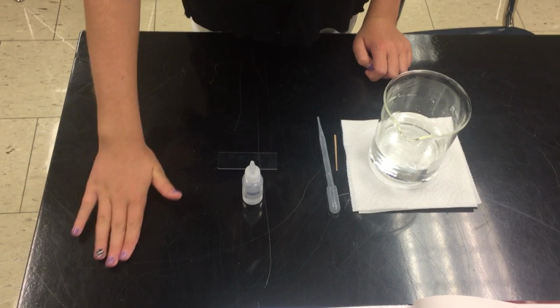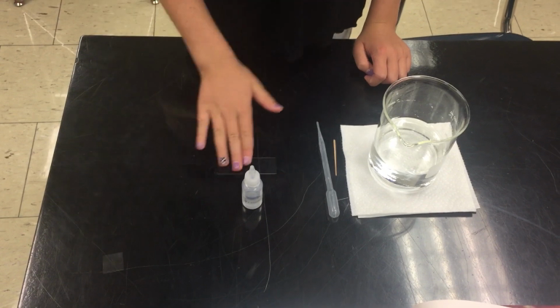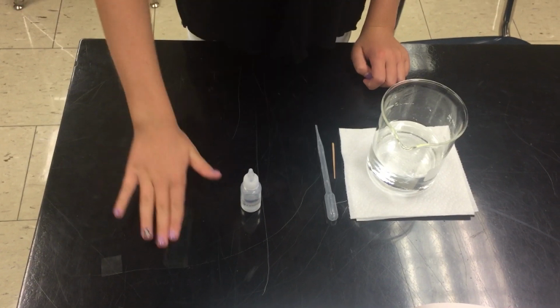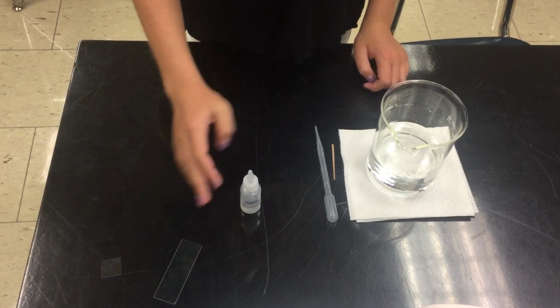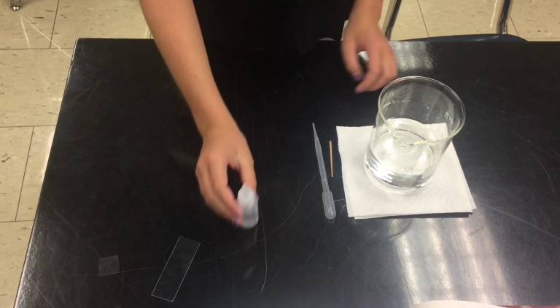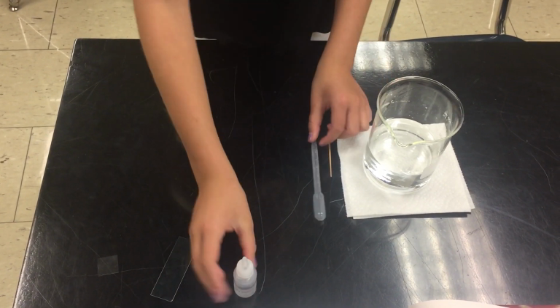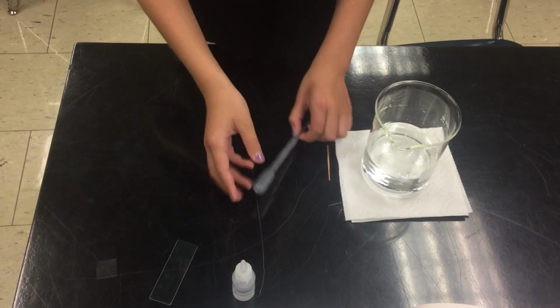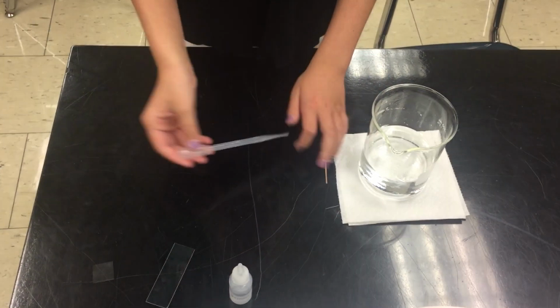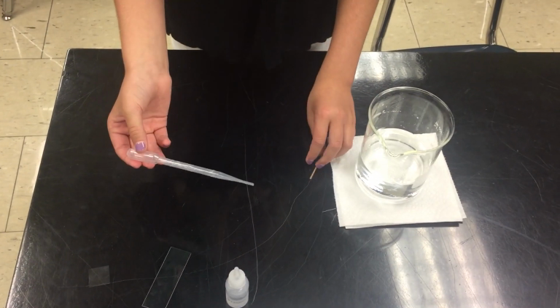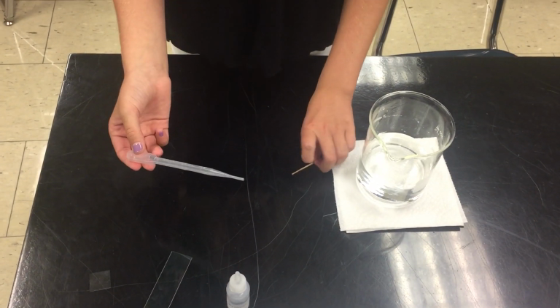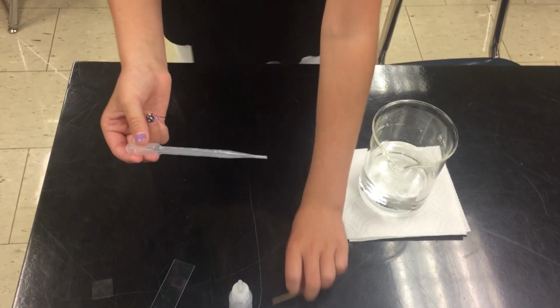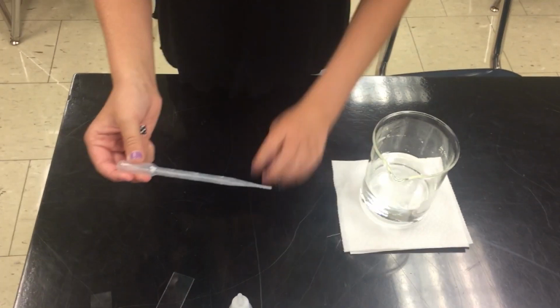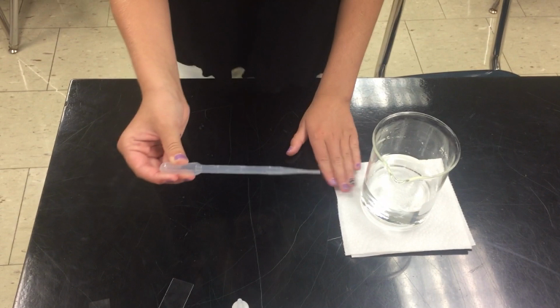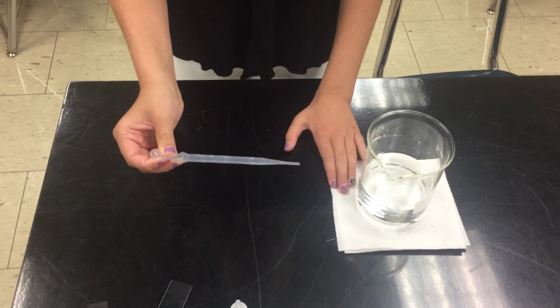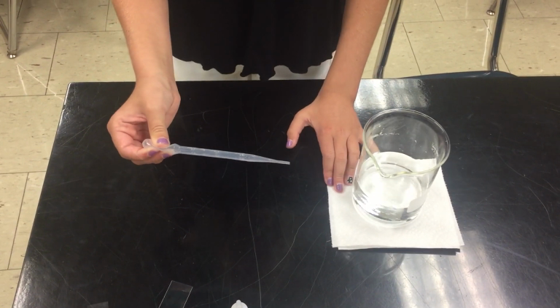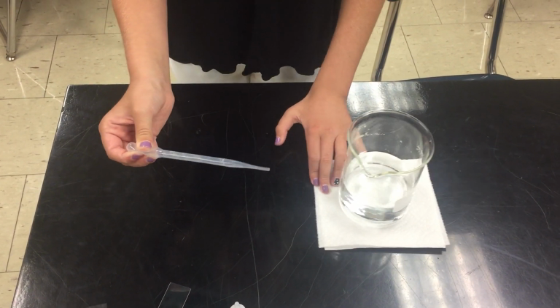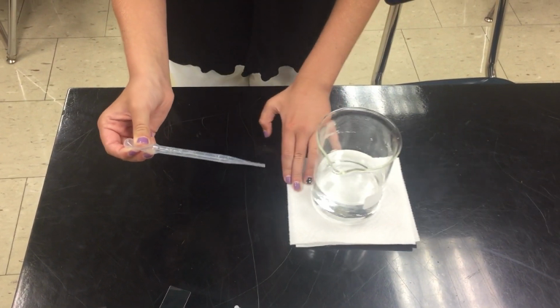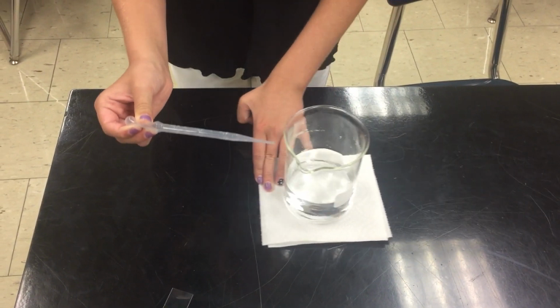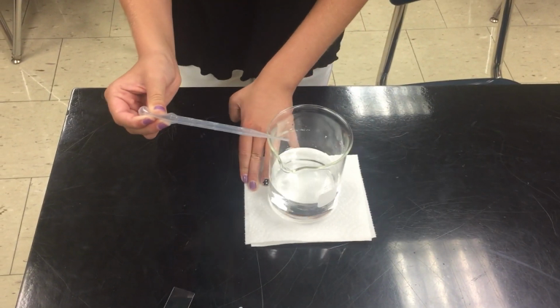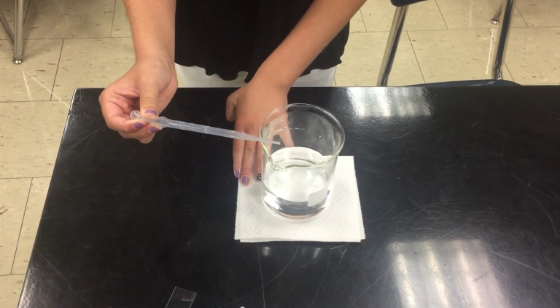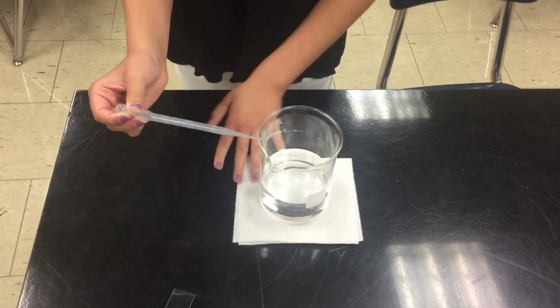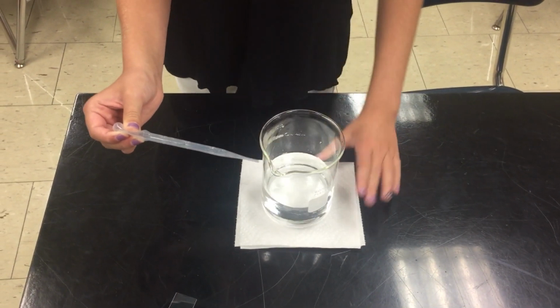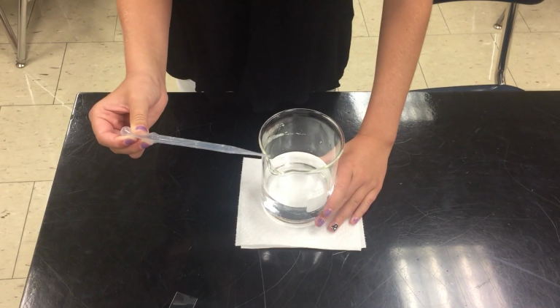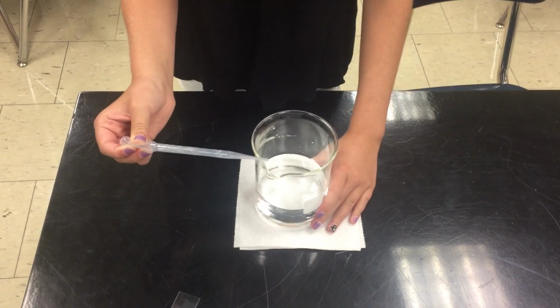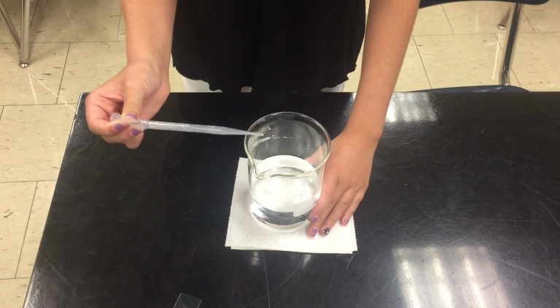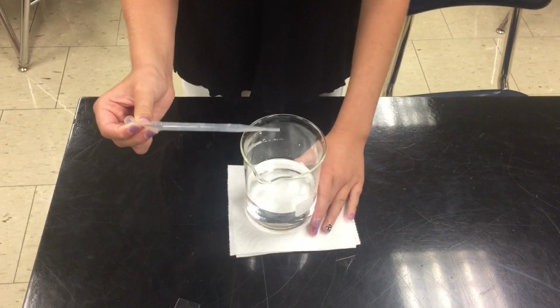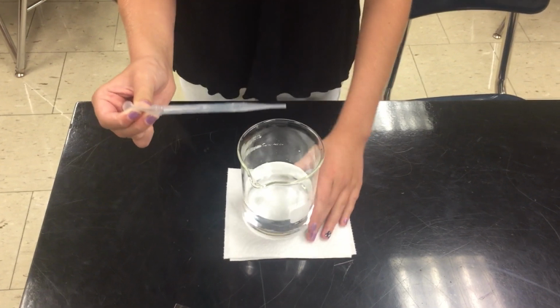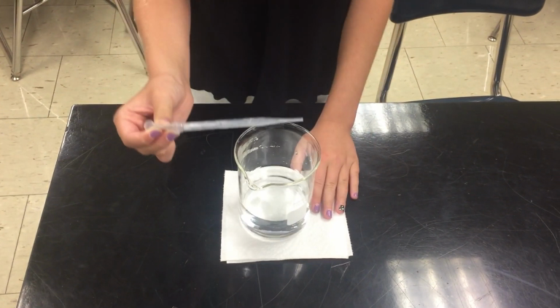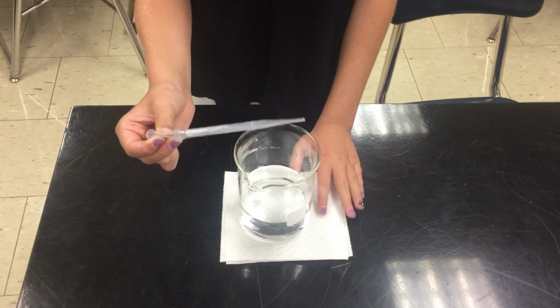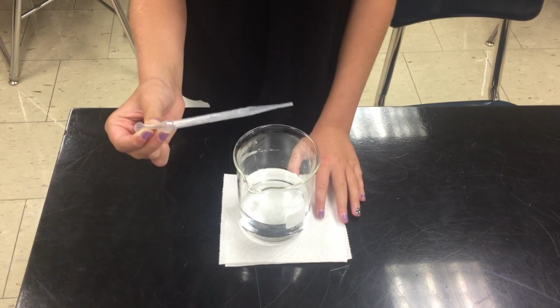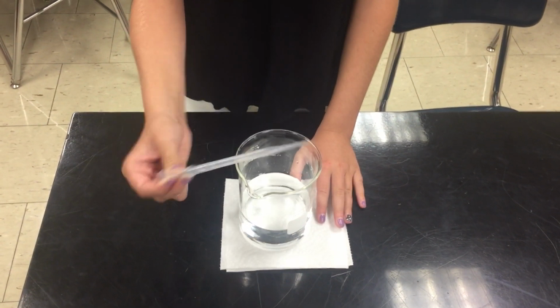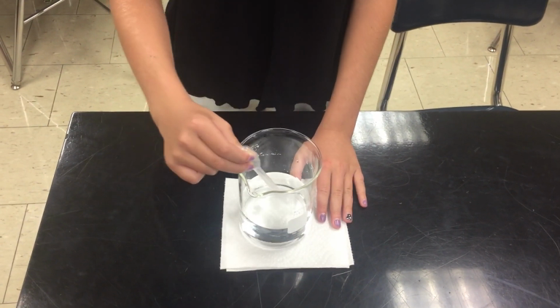To begin making your wet mount slide, you are going to squeeze and hold down the top of the pipette called the bulb before you place it in the container, so you don't blow away all the microorganisms. Don't let the bulb of the pipette go until it is completely in the container.